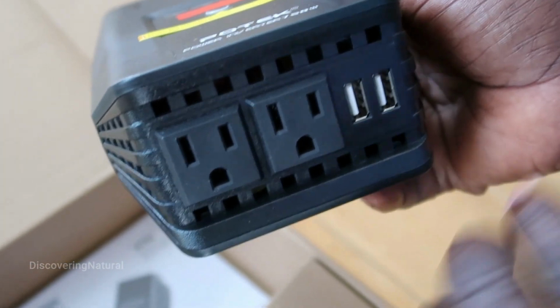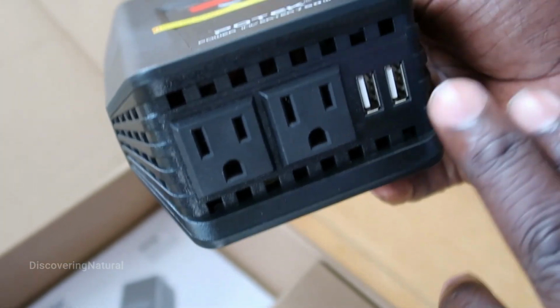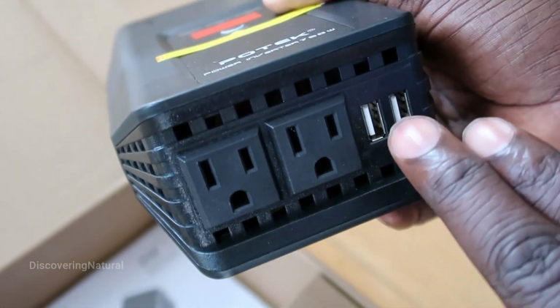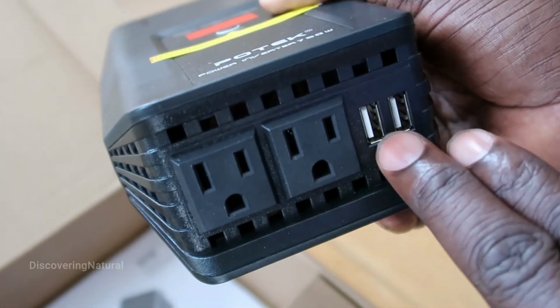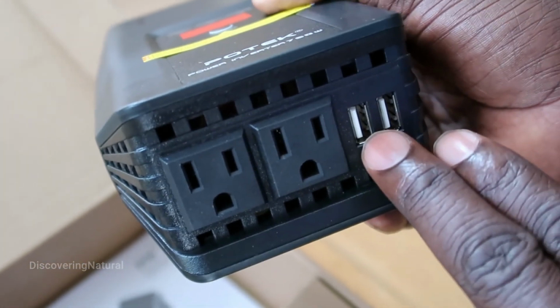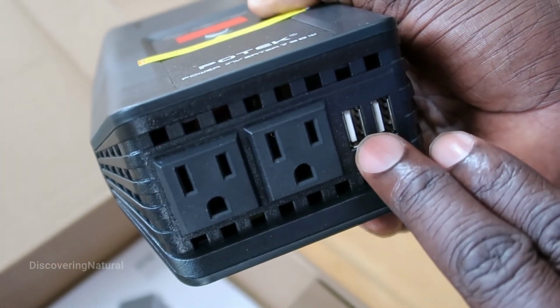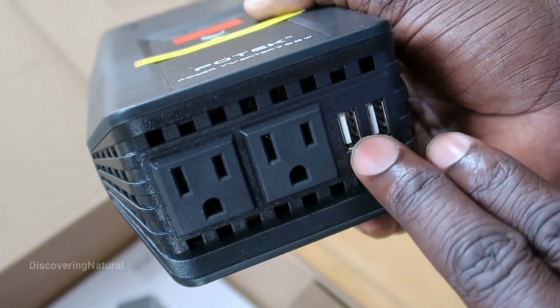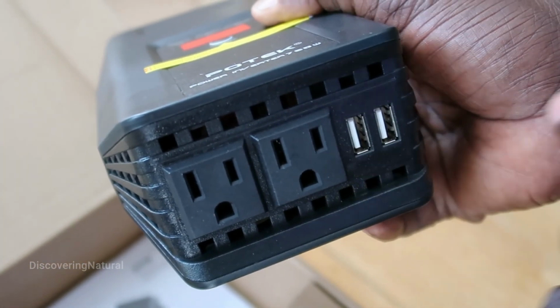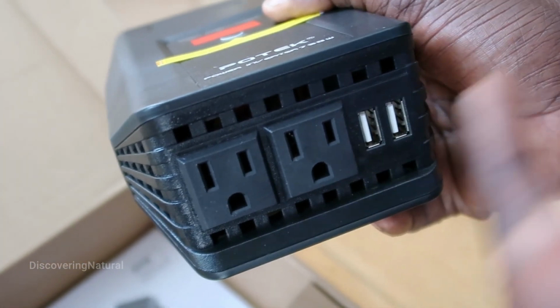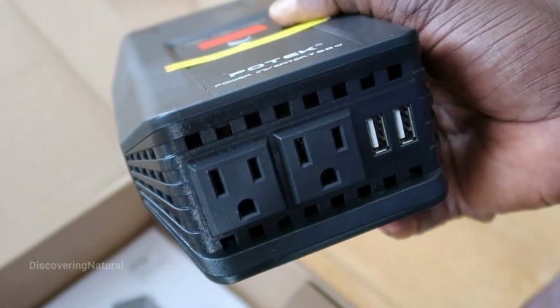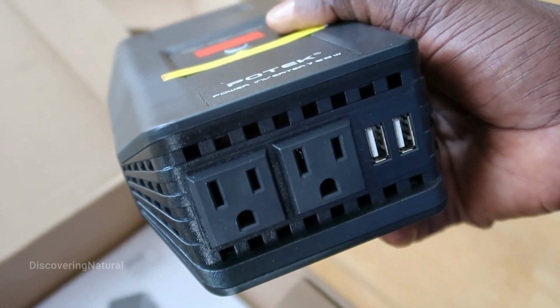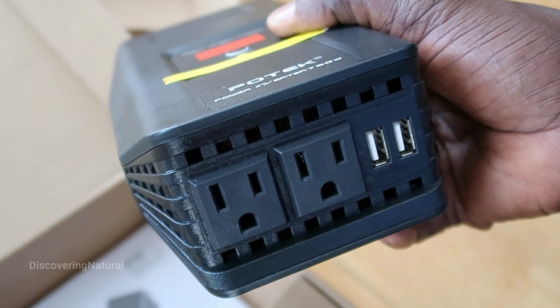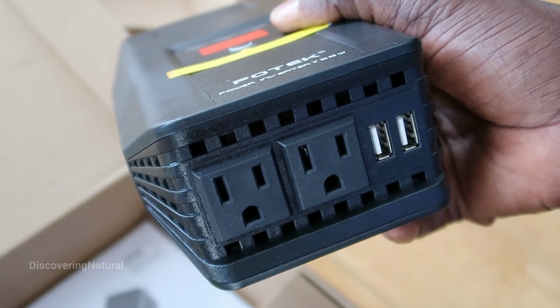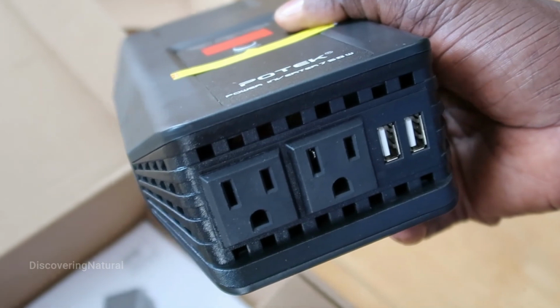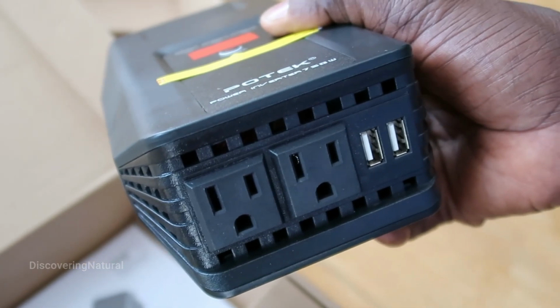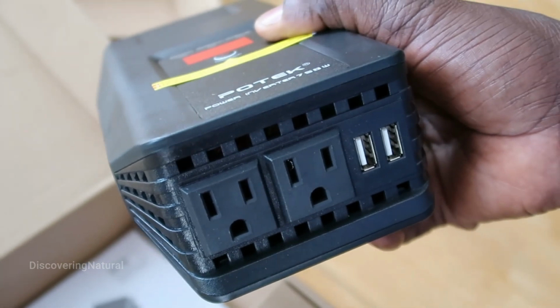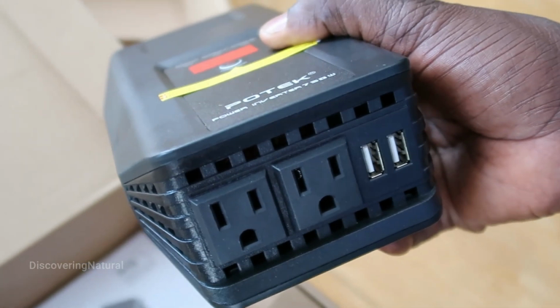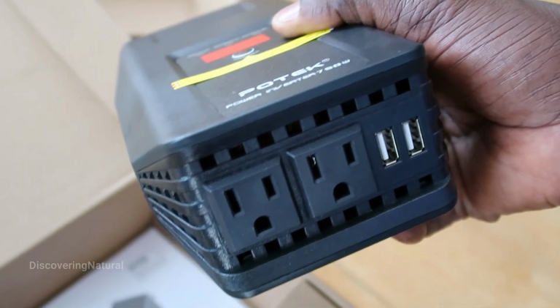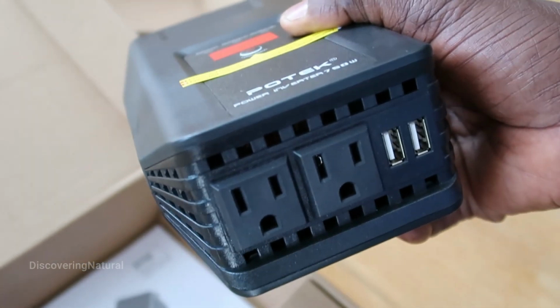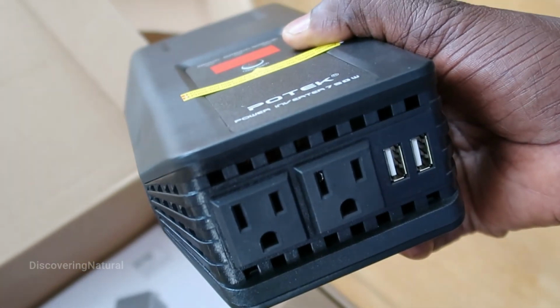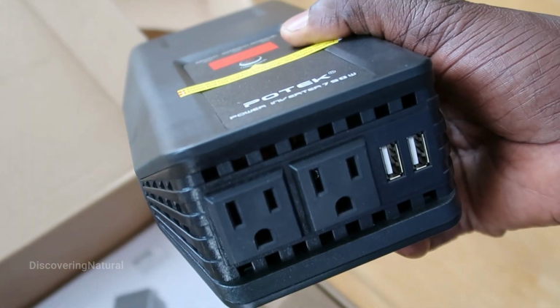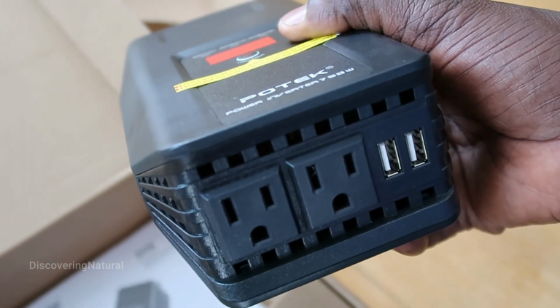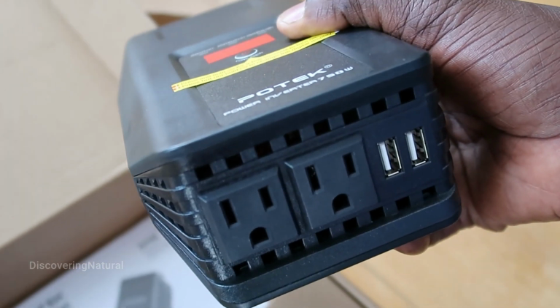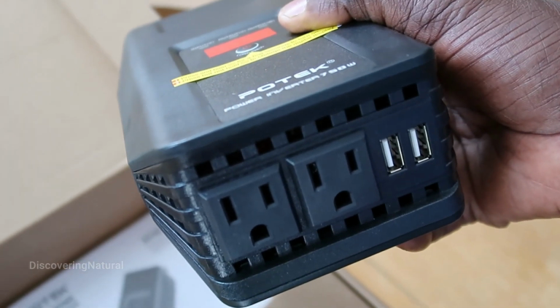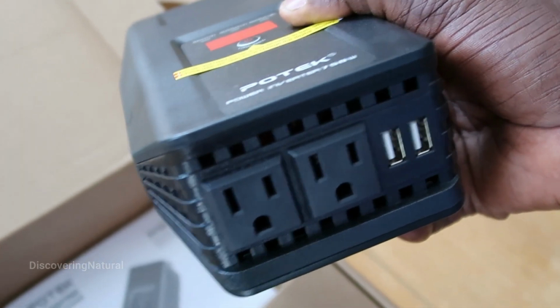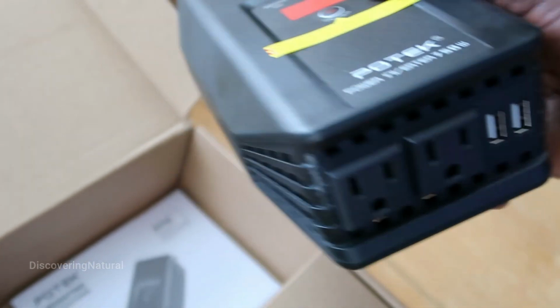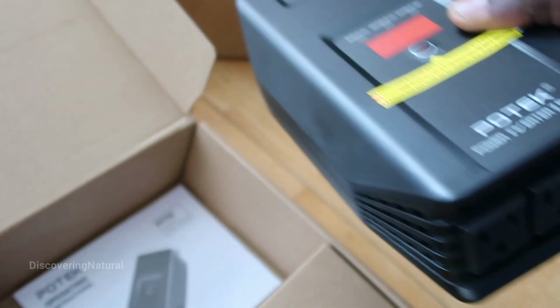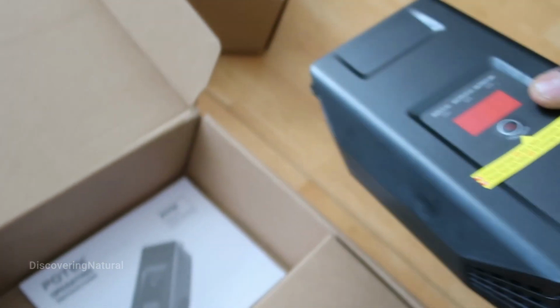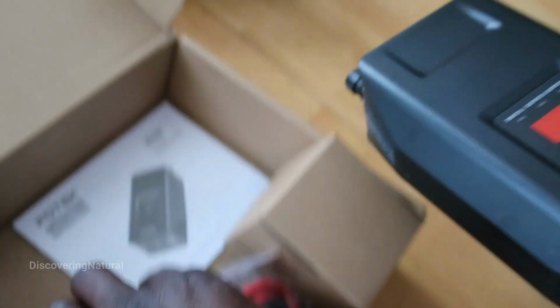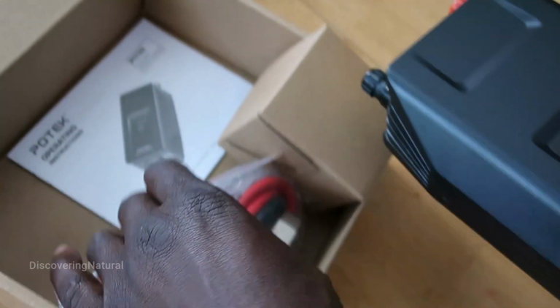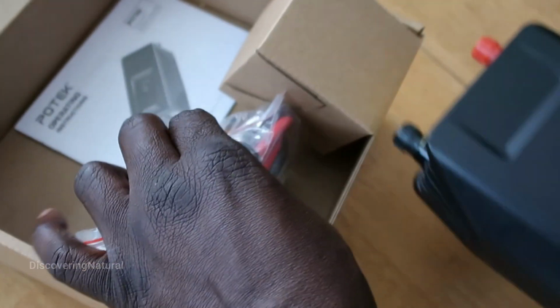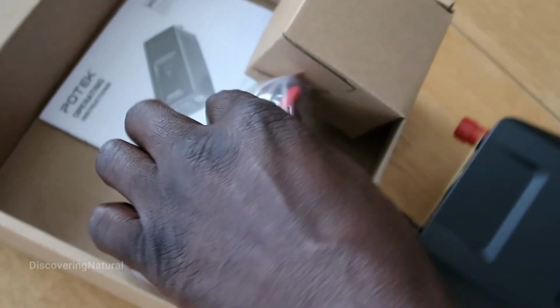It has two USB ports. Let's say you want to charge your phone or other small equipment. And these are the connections.